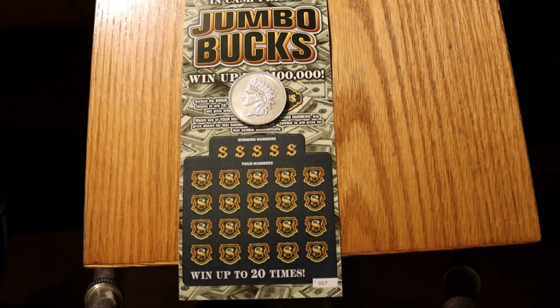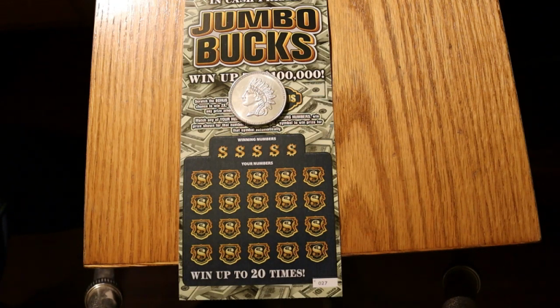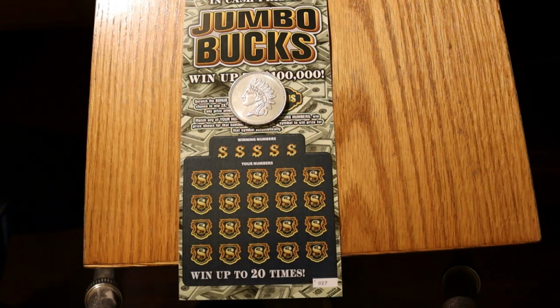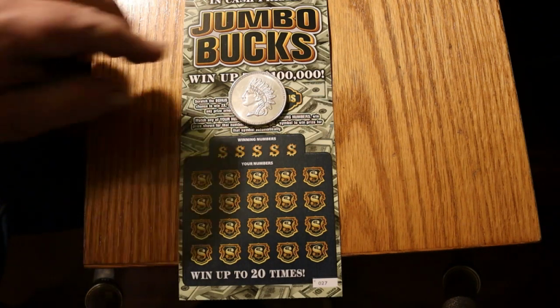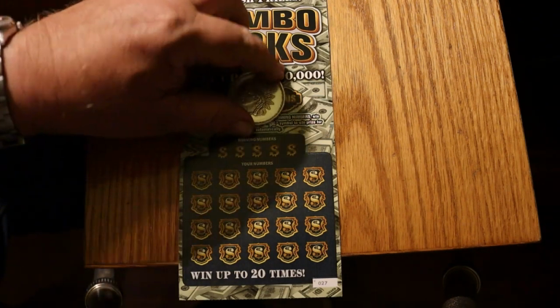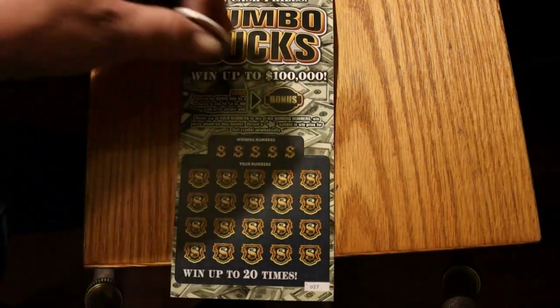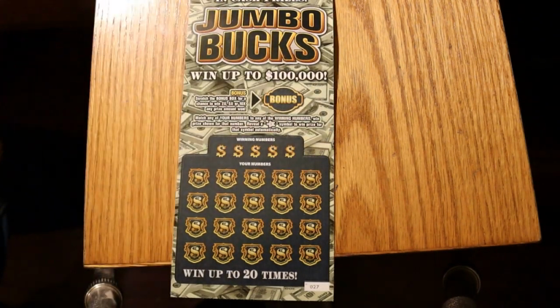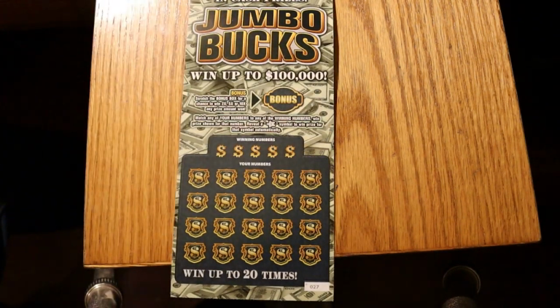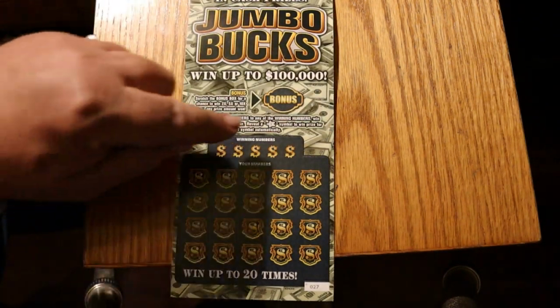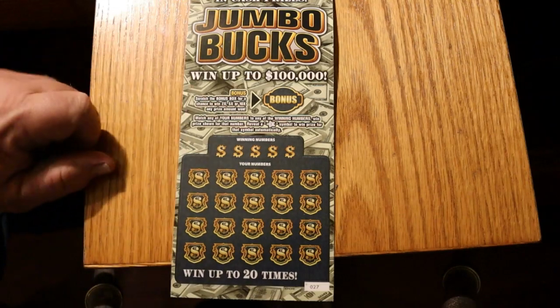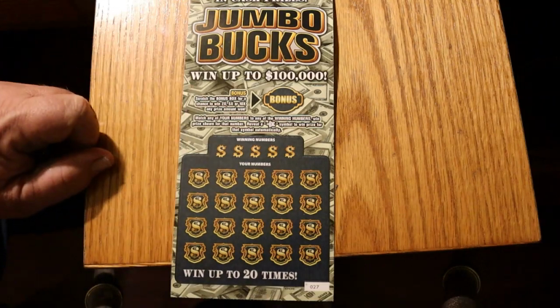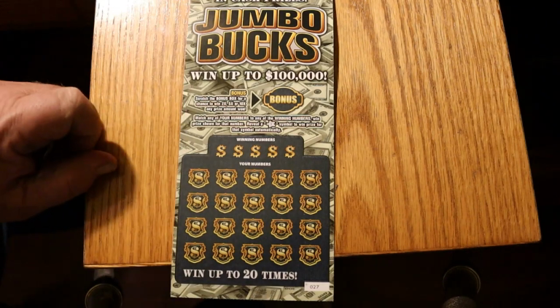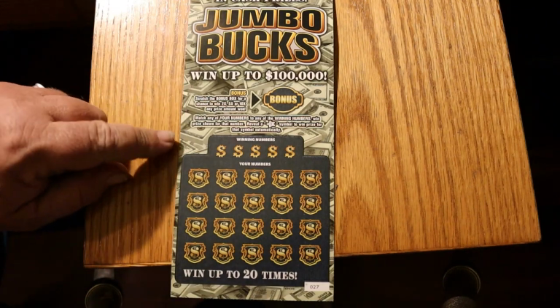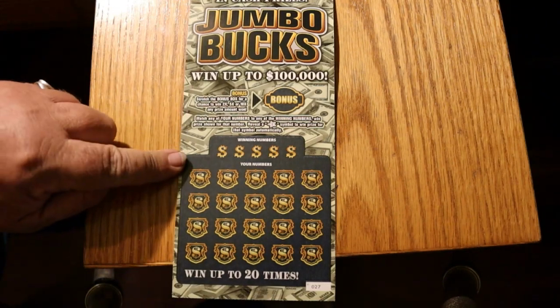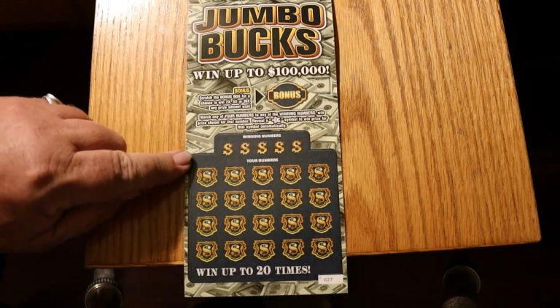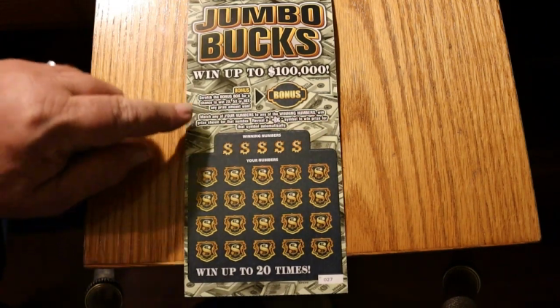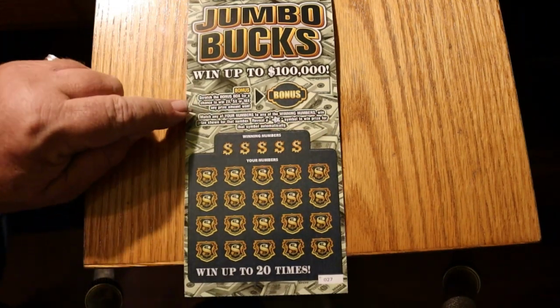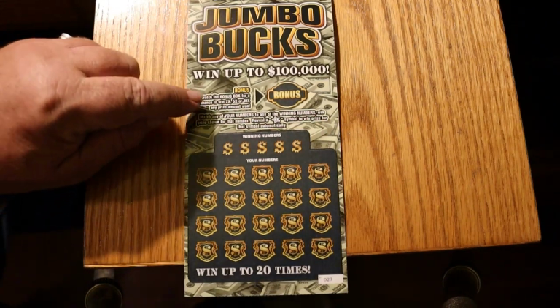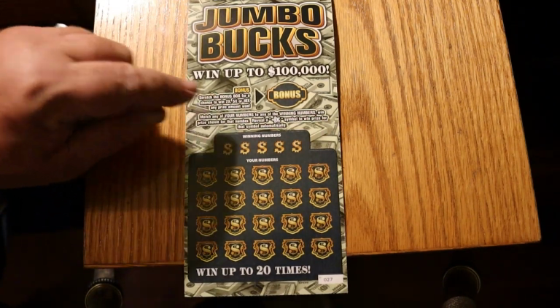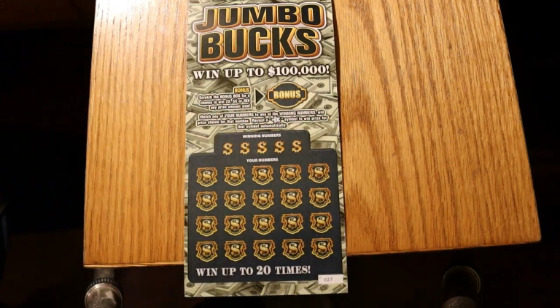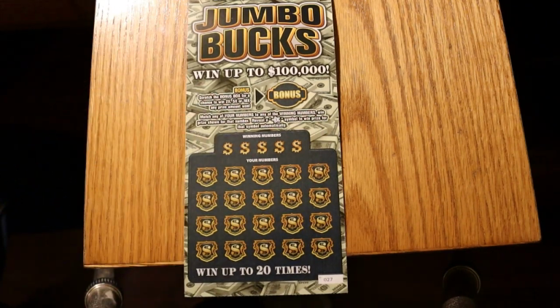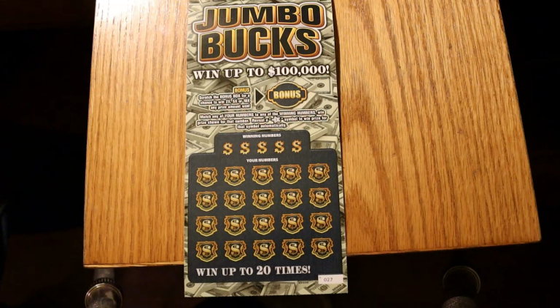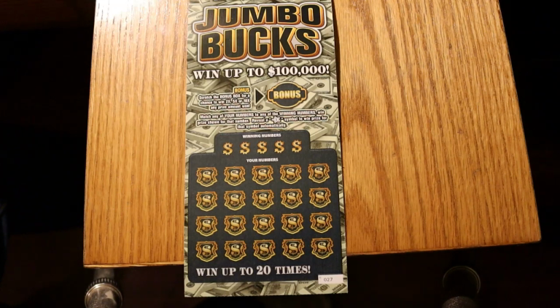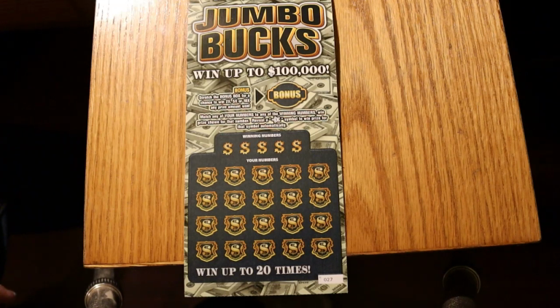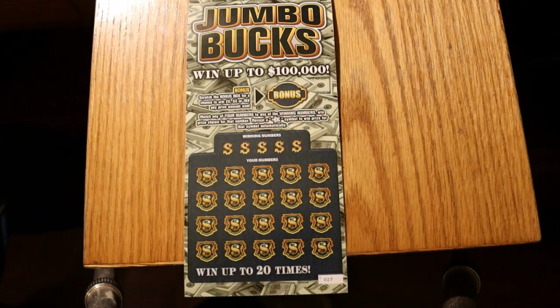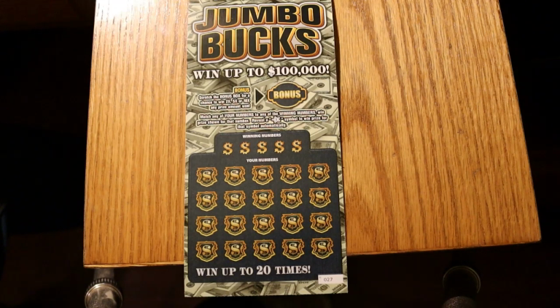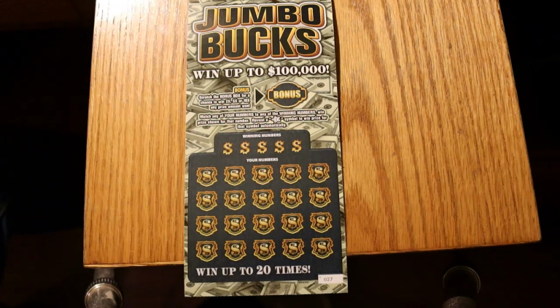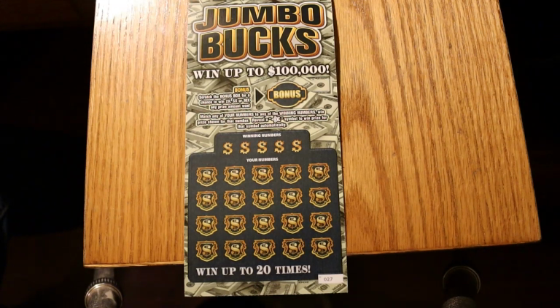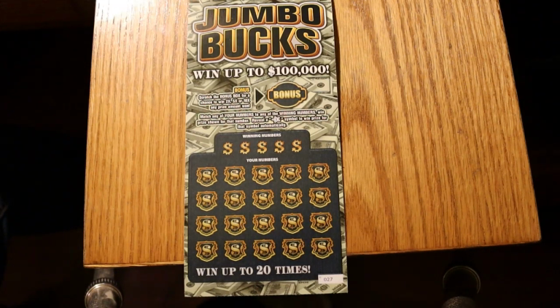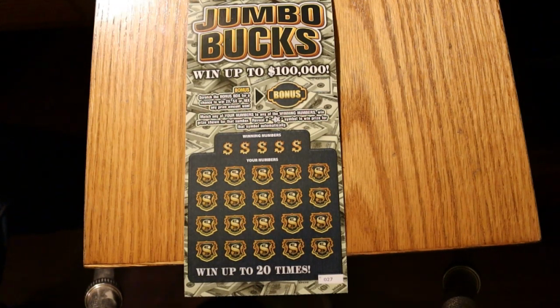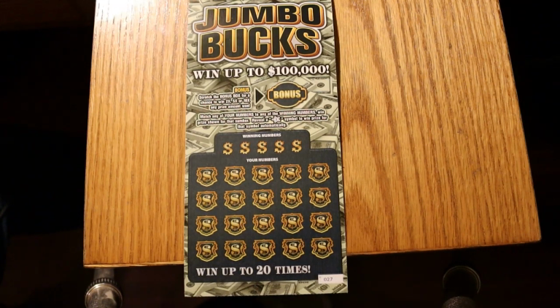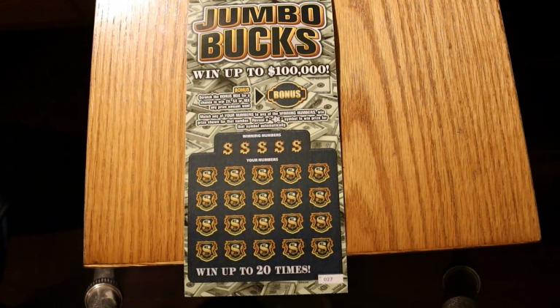It's a simple enough game: match the number, reveal a star, win the prize. And if you win a prize, there's a bonus for two times, five times, or ten times. So without further ado, we shall commence.